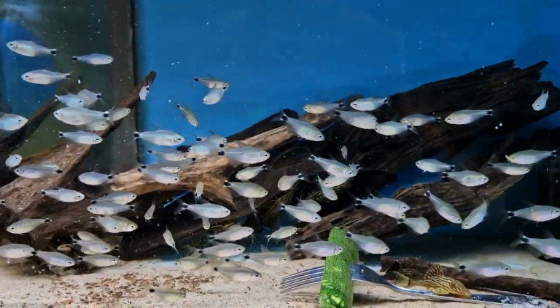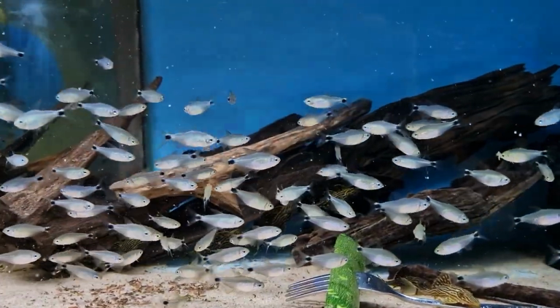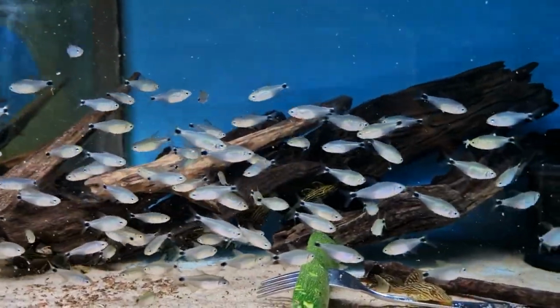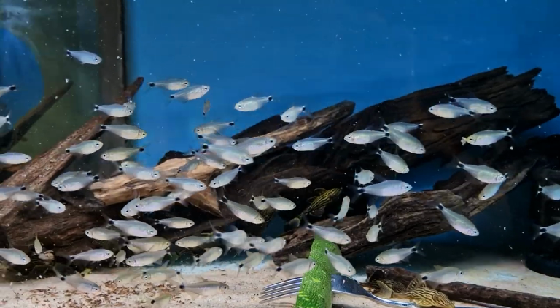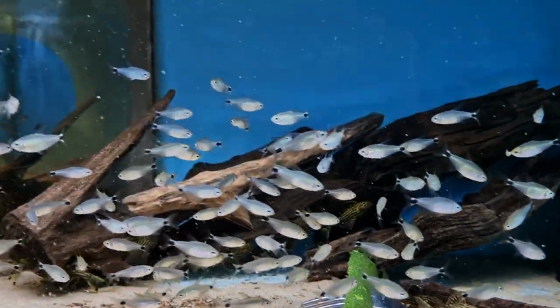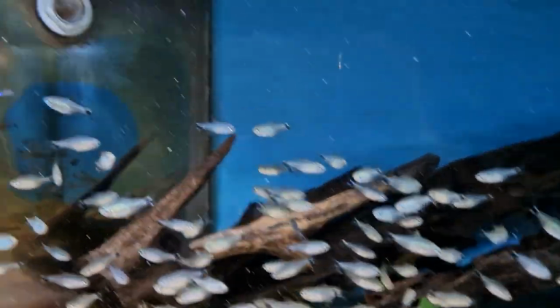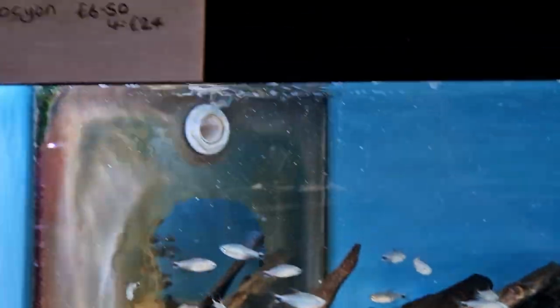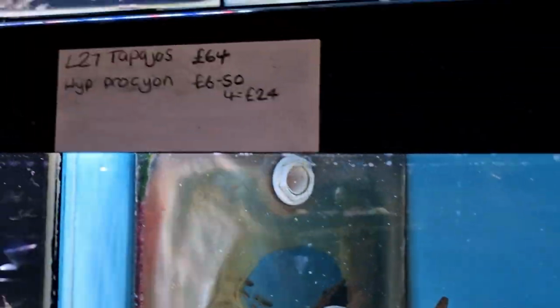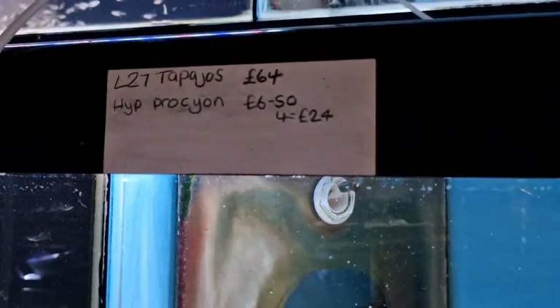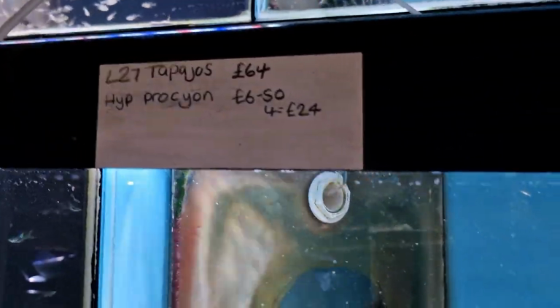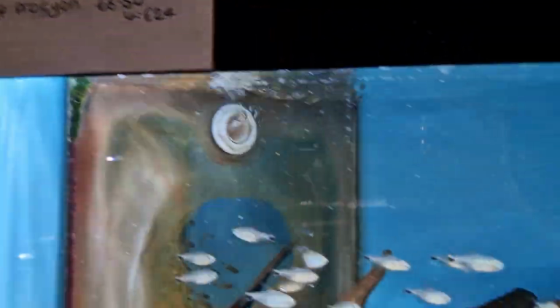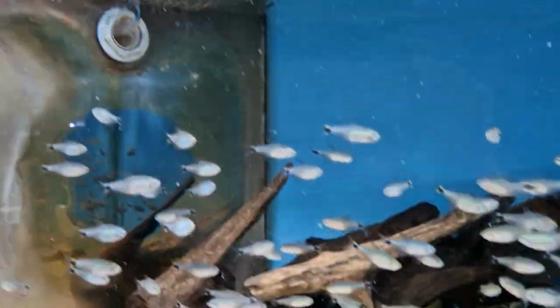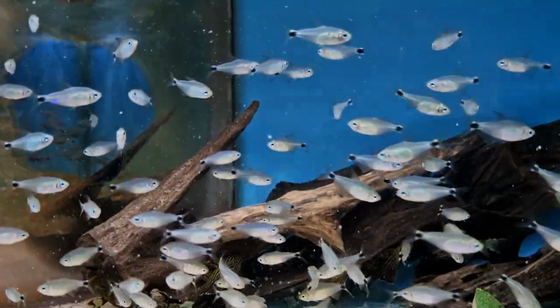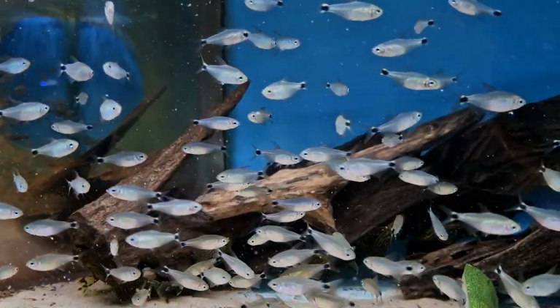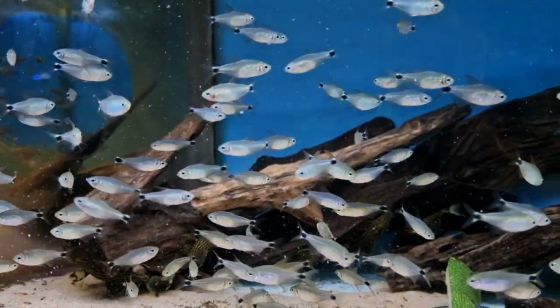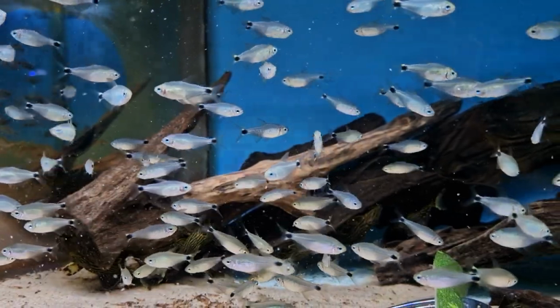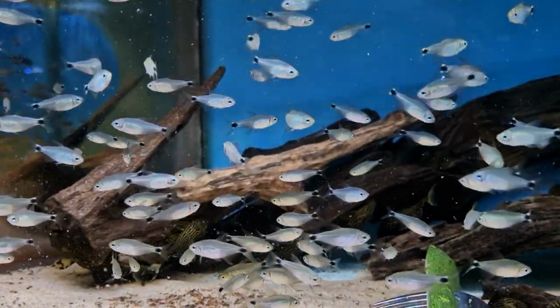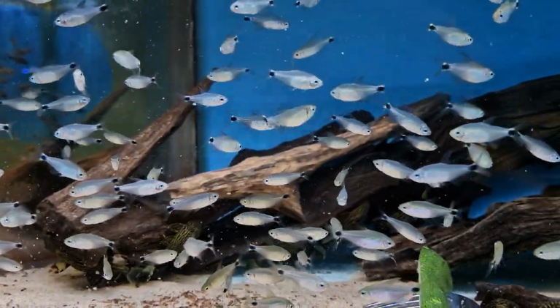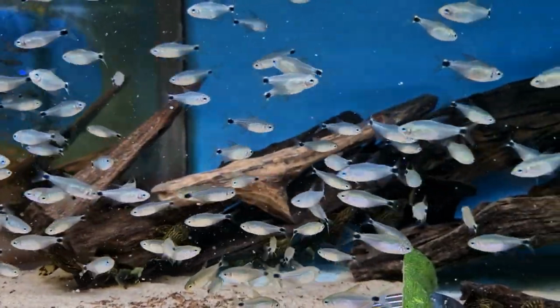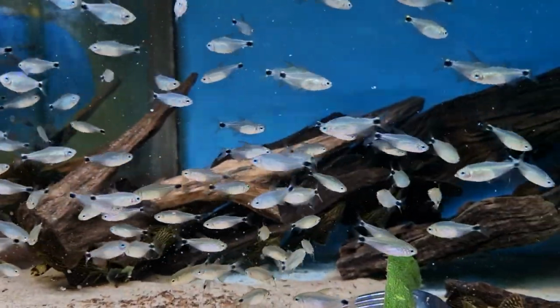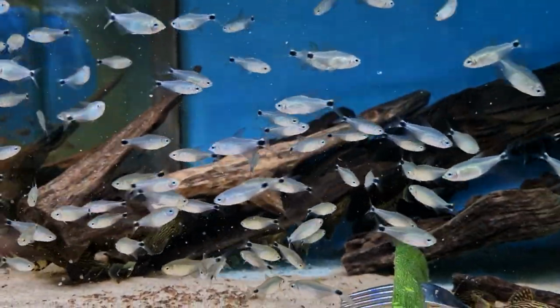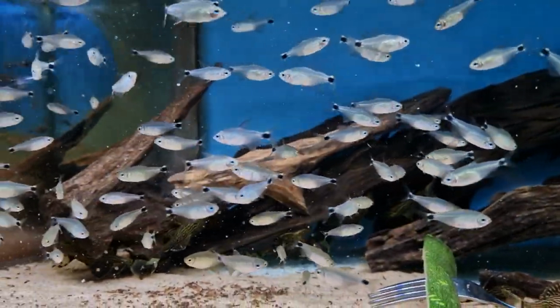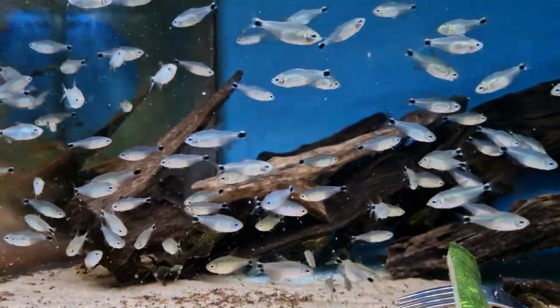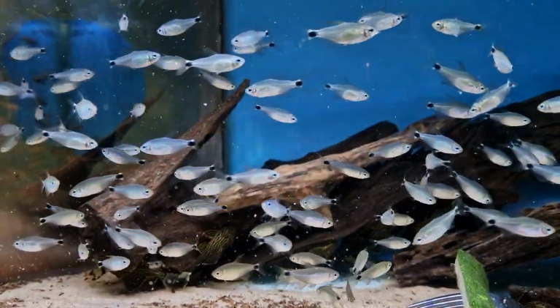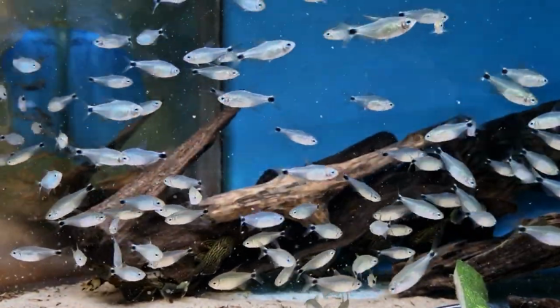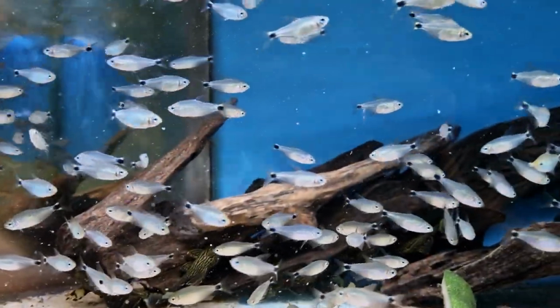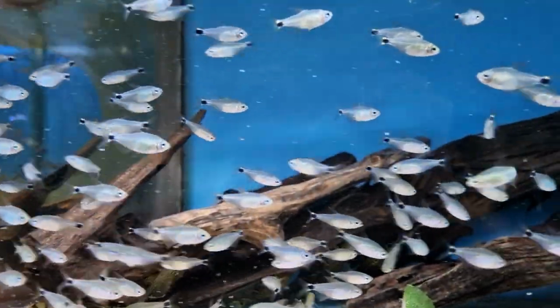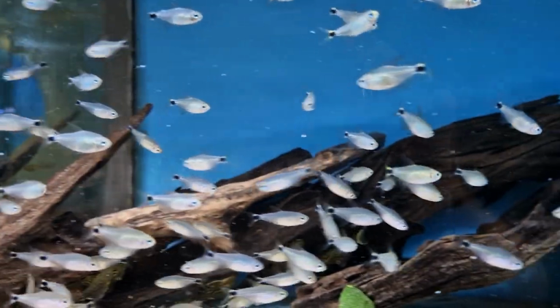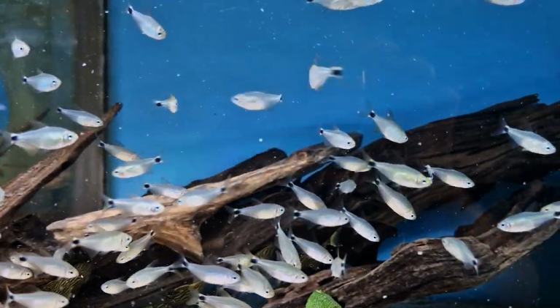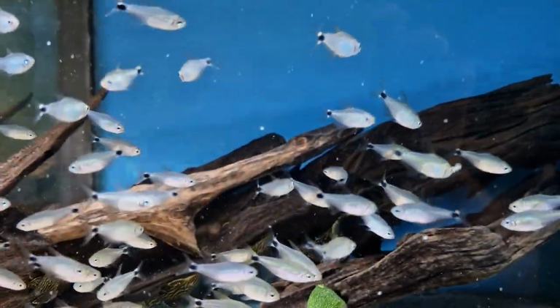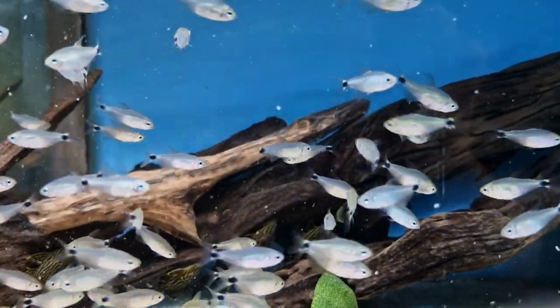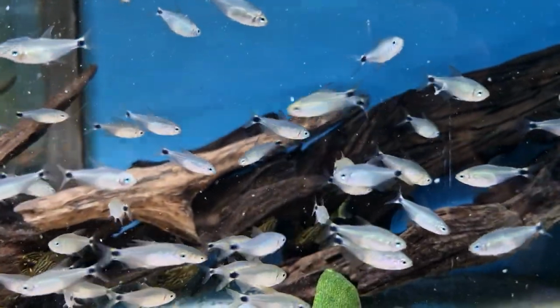Another nice tetra — like fester dragon. I'll pop a picture on; these are only the juvenile colours but I'll pop another picture on of the adult colours. They don't look much now but they're really nice as they mature.